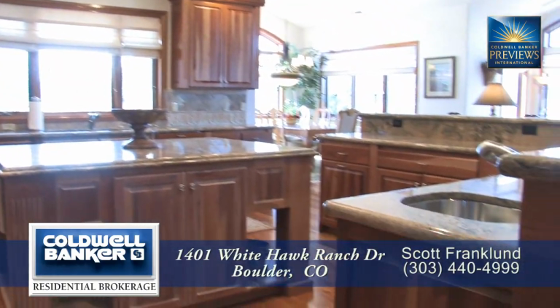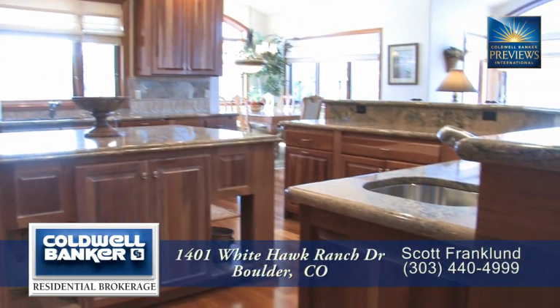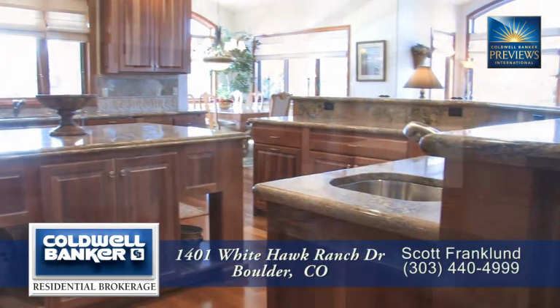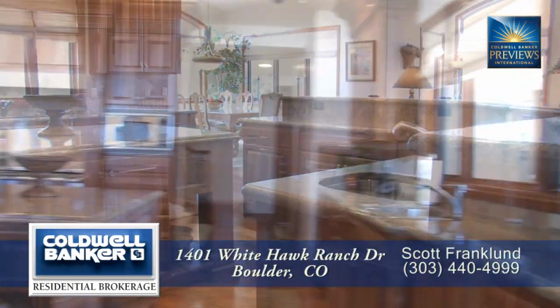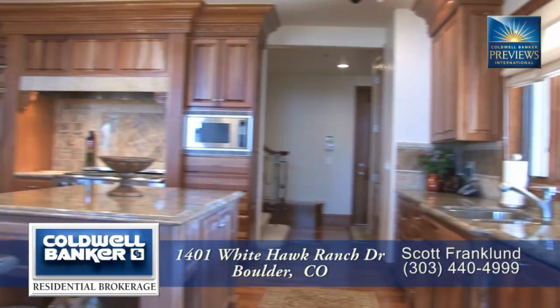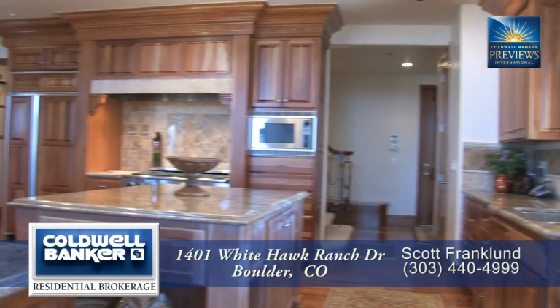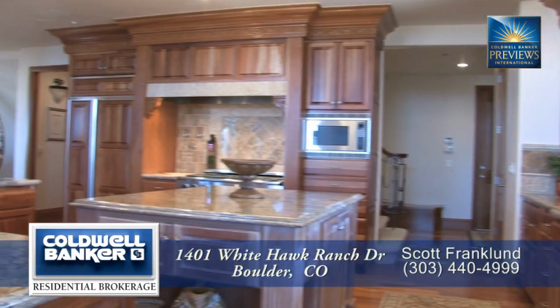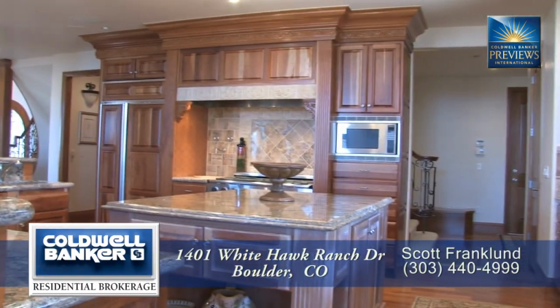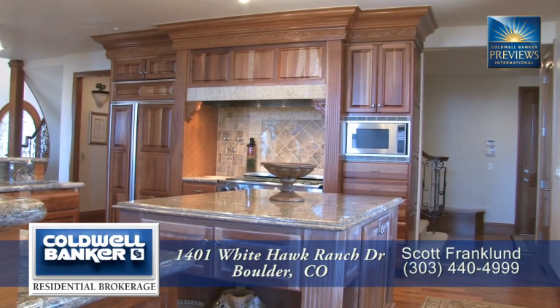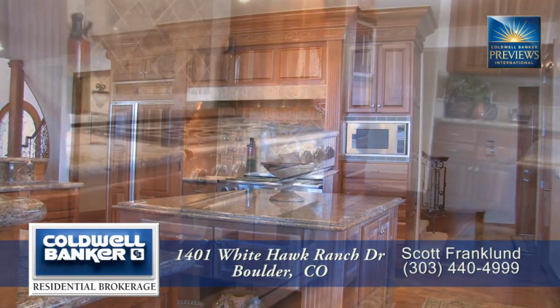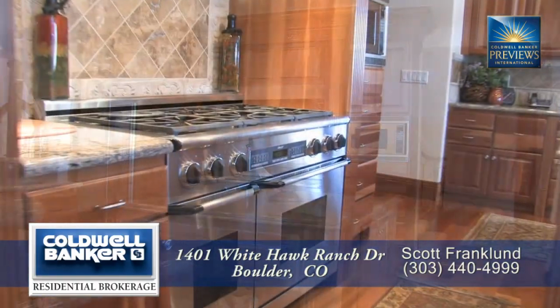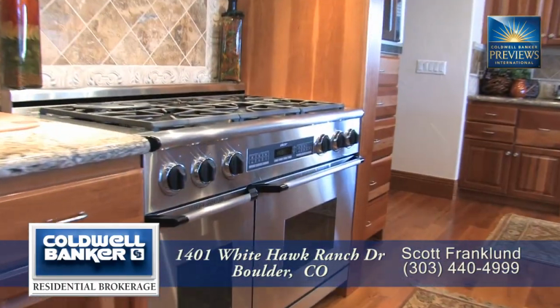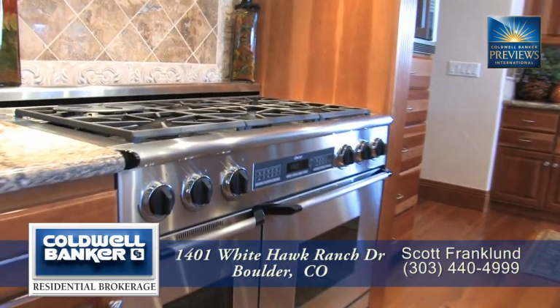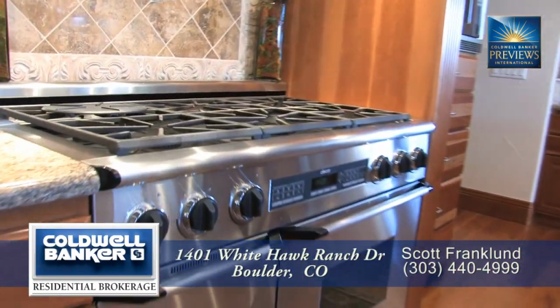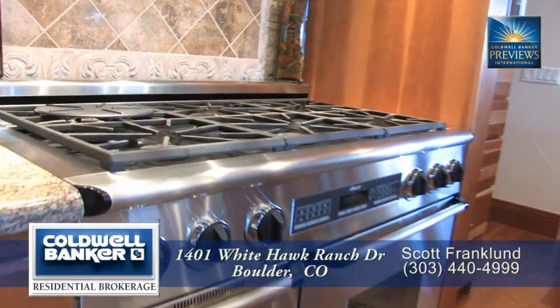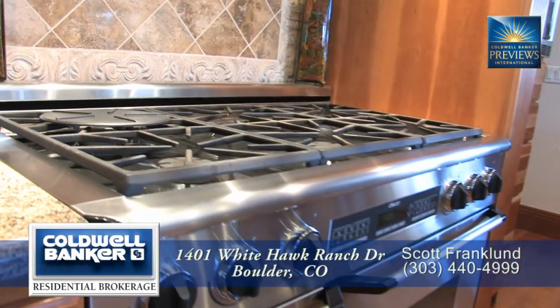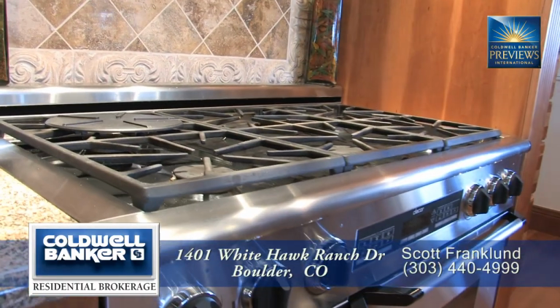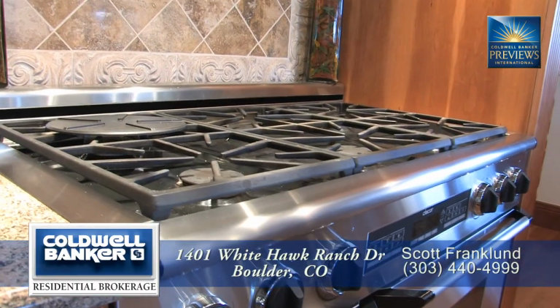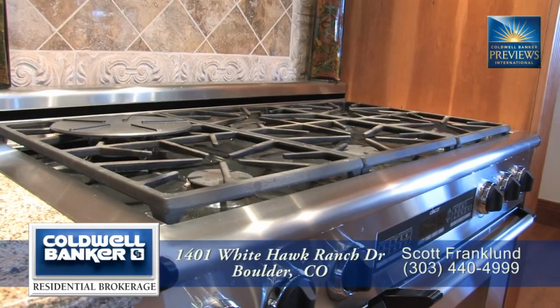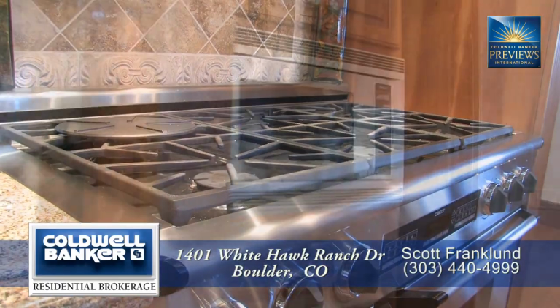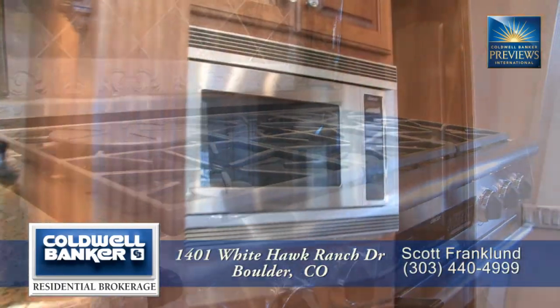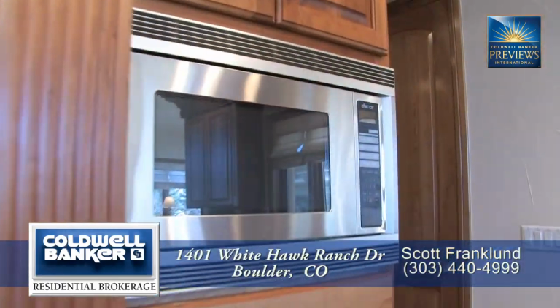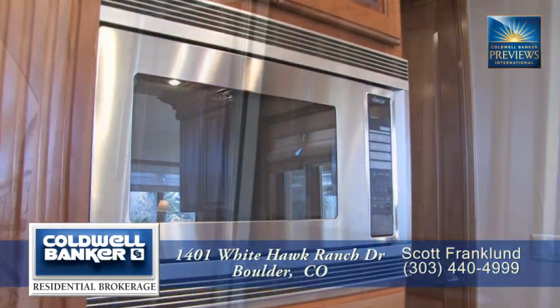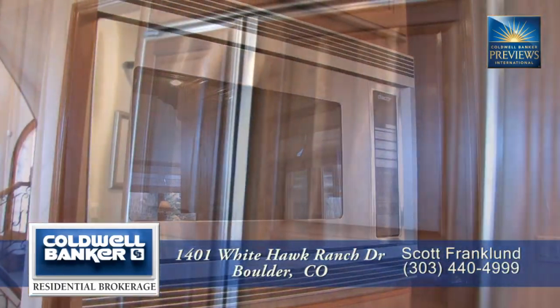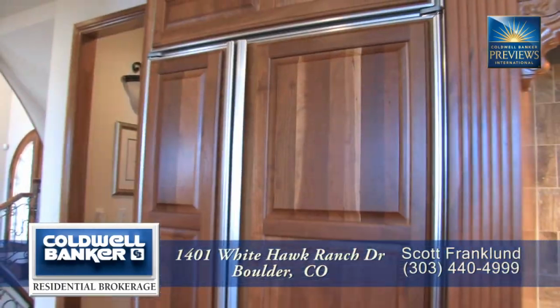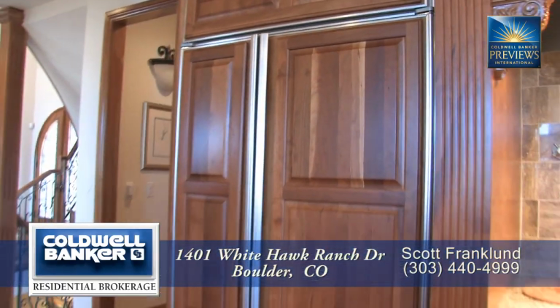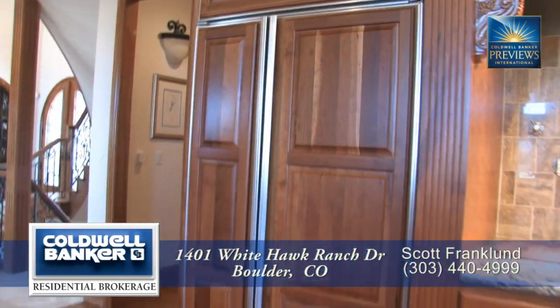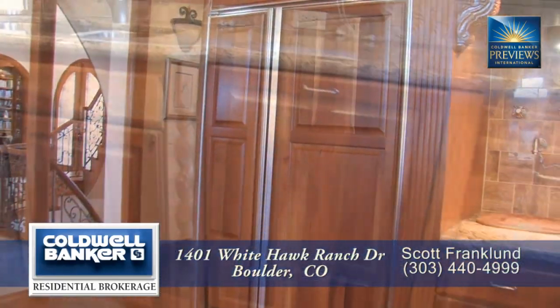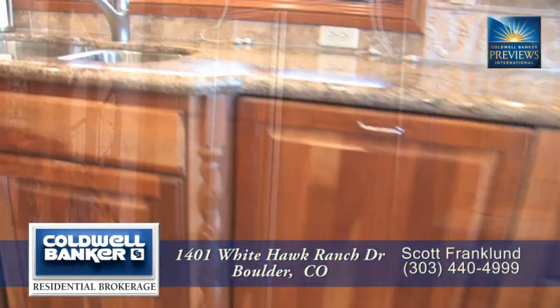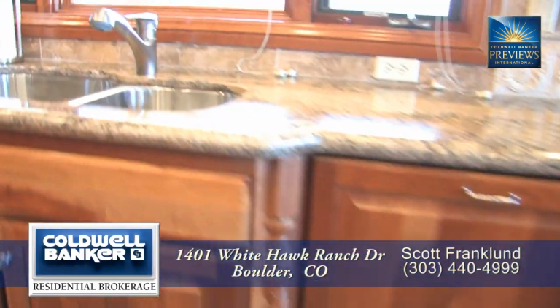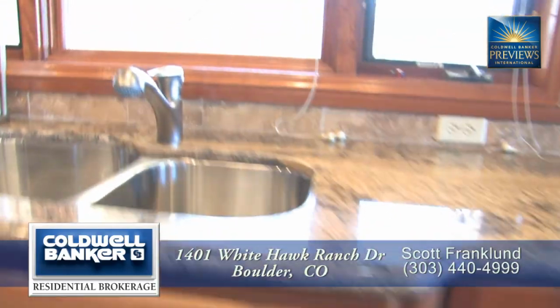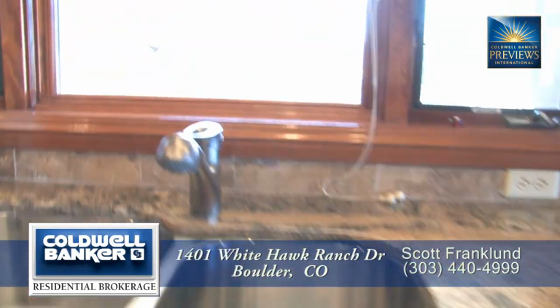There's tons of storage in the custom wood cabinets. And you'll appreciate the high-end appliances that include a Decor six-burner gas range, built-in microwave, Sub-Zero refrigerator, and dishwasher next to the sink.